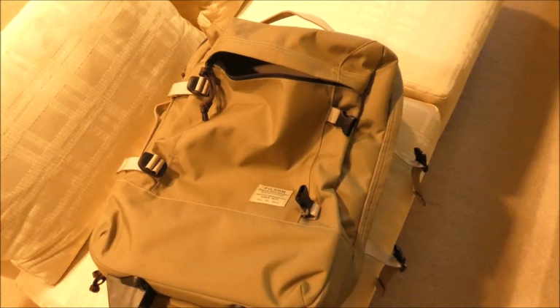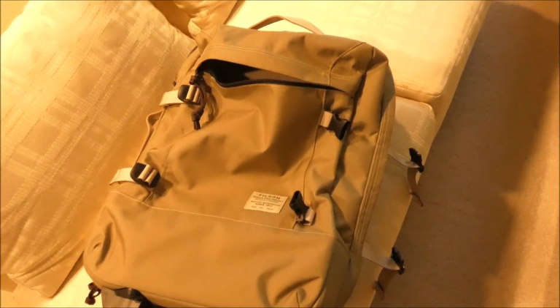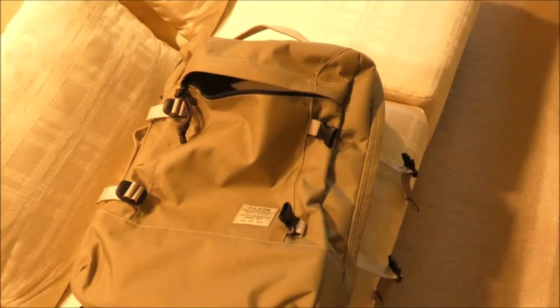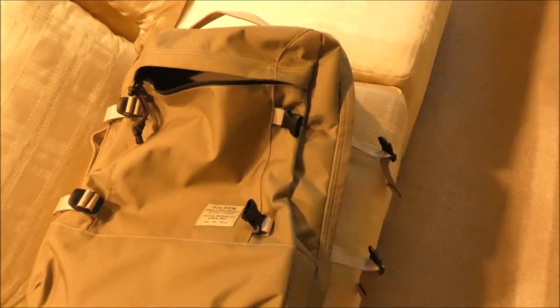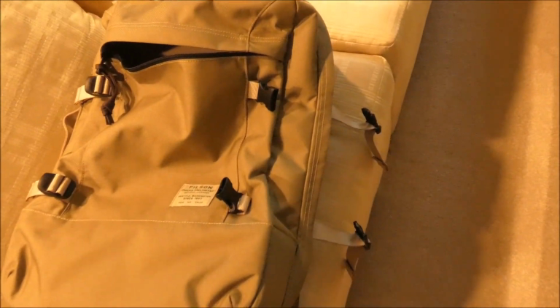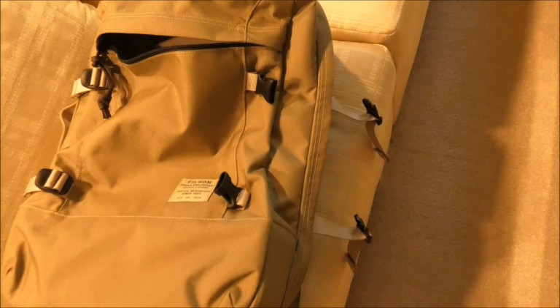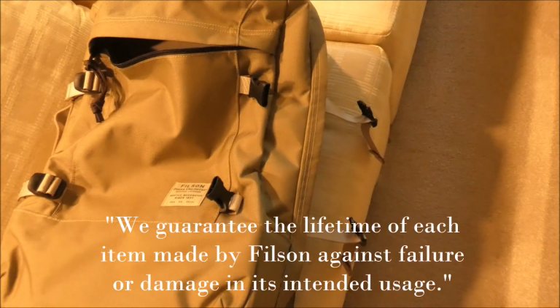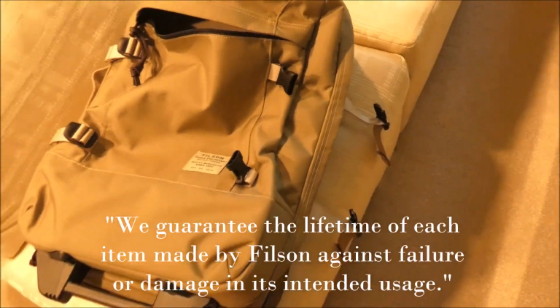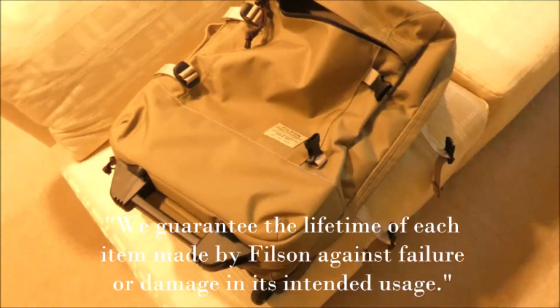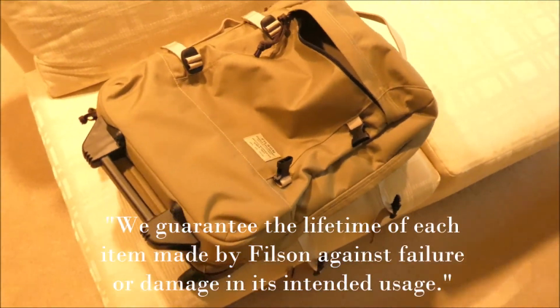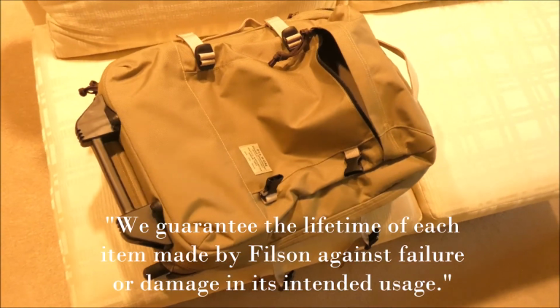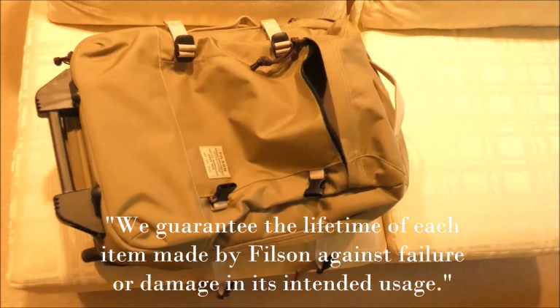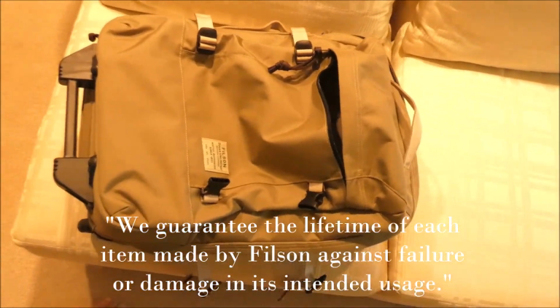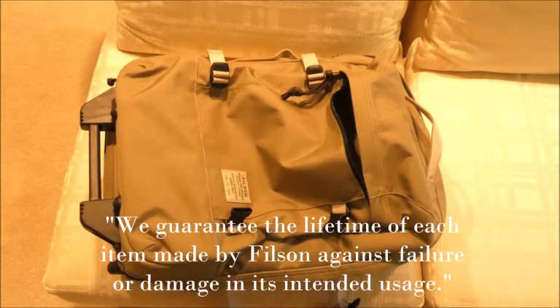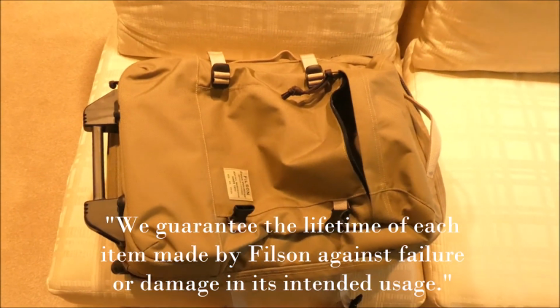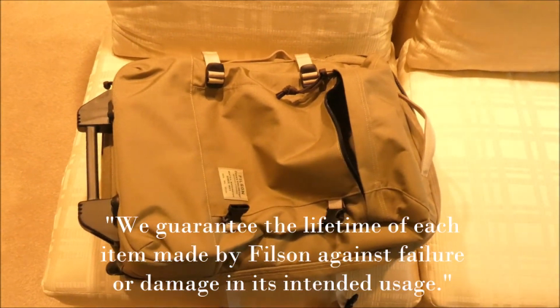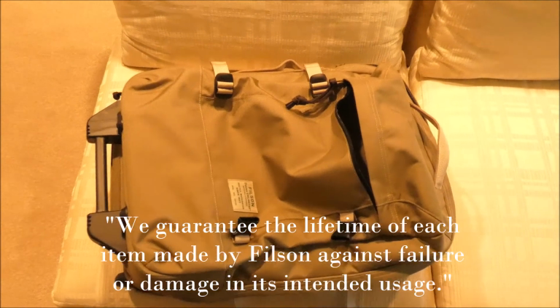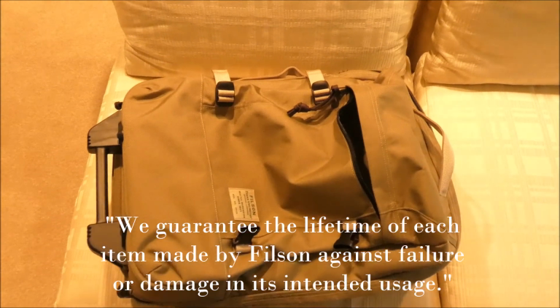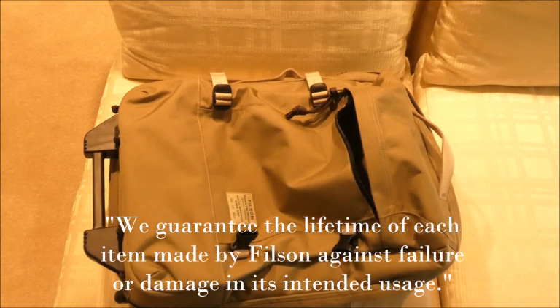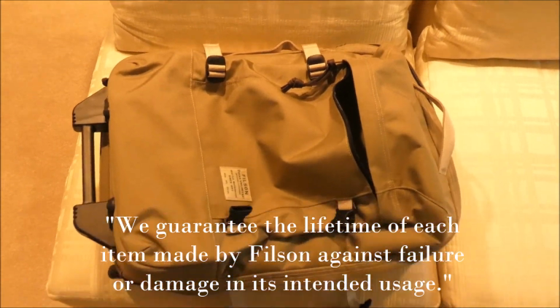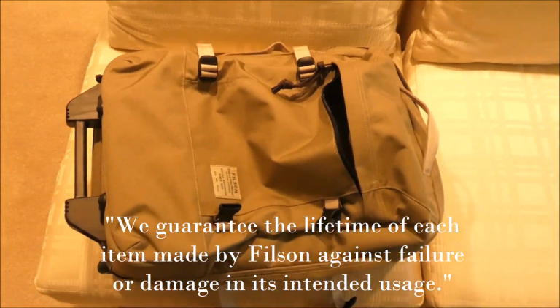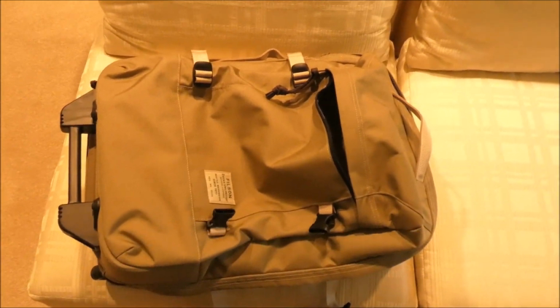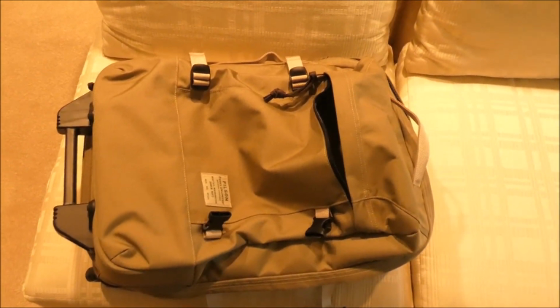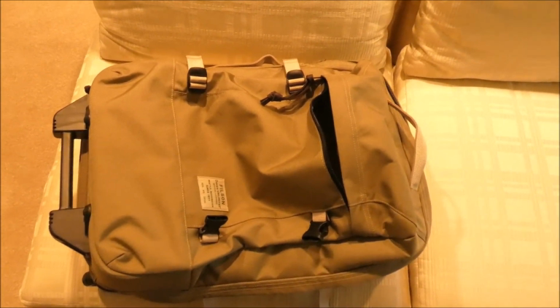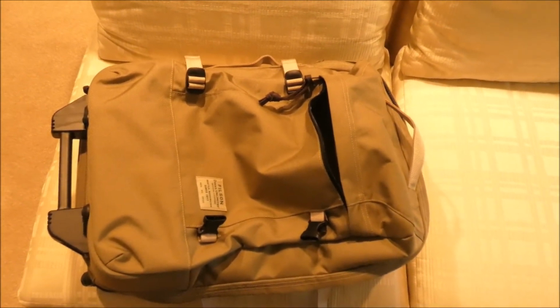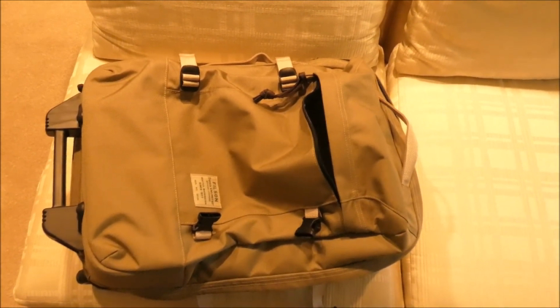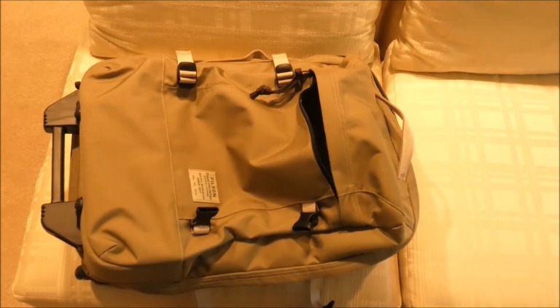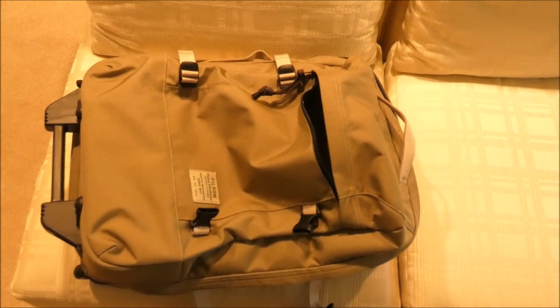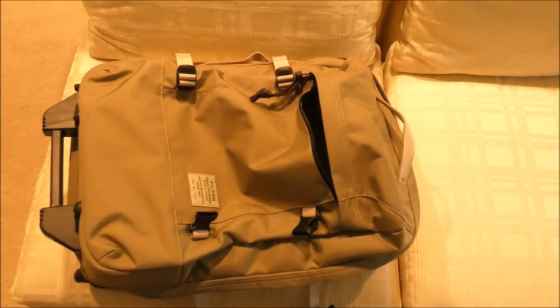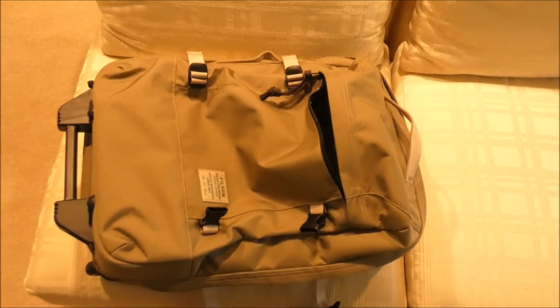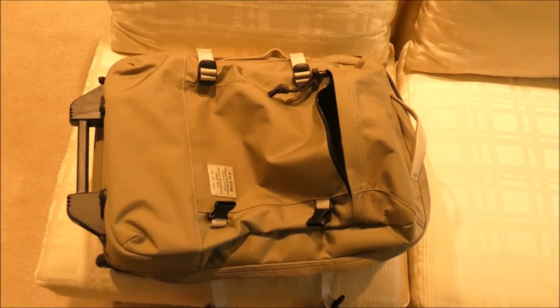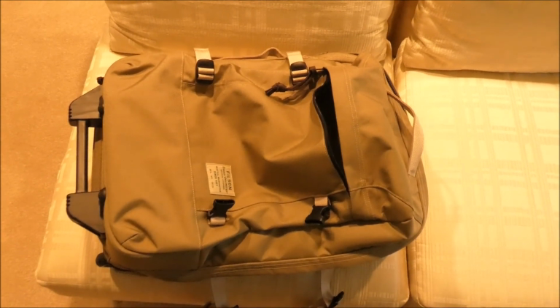This is the Ducks Unlimited Dryden bag, just one of many that Filson makes. If you like this style, they also offer a larger checked bag with wheels and one that's more of a duffel style. It's up to you.